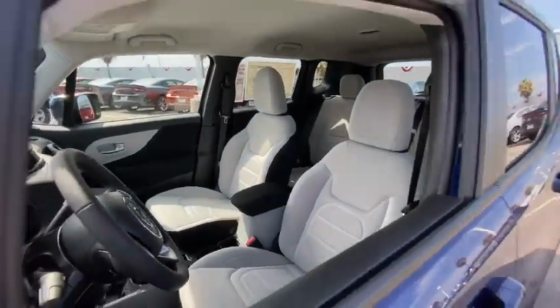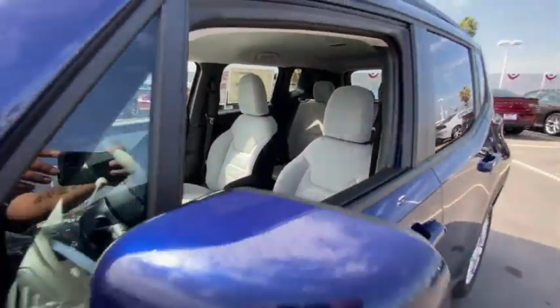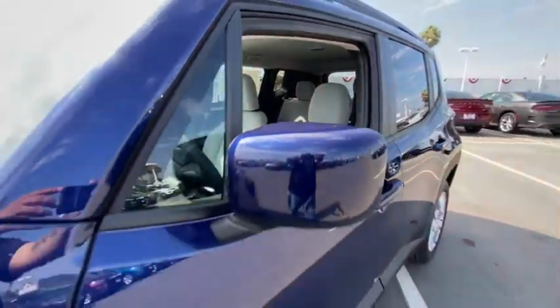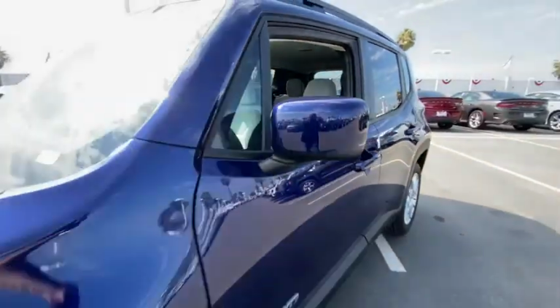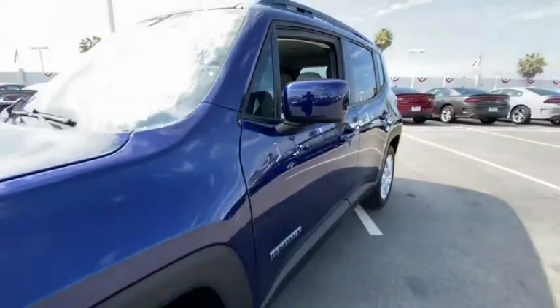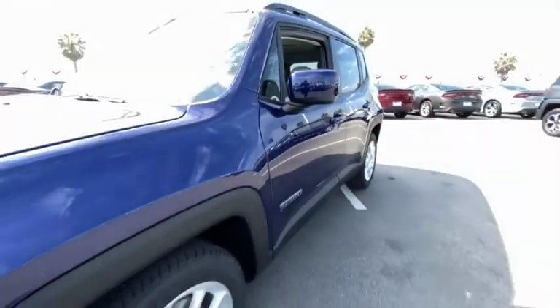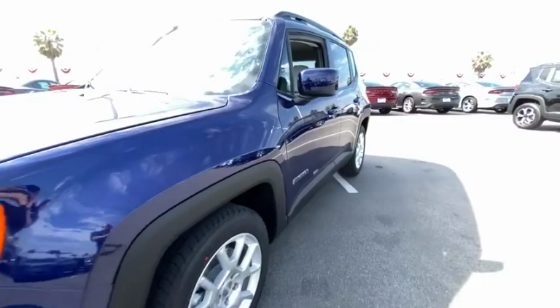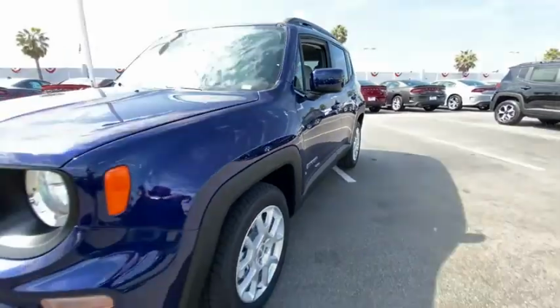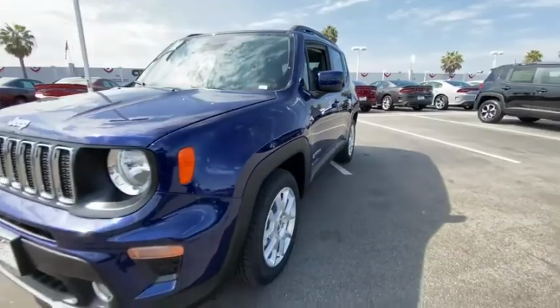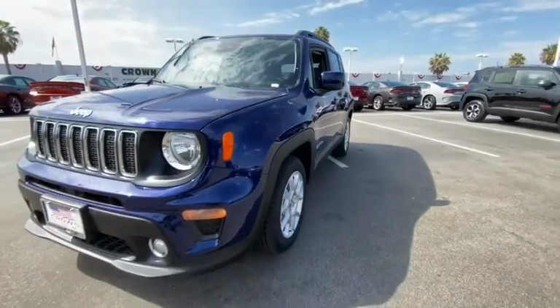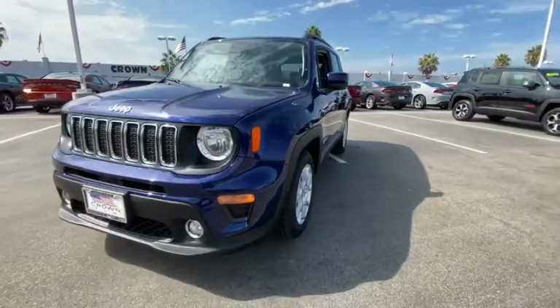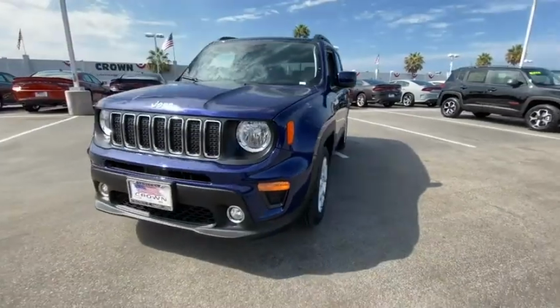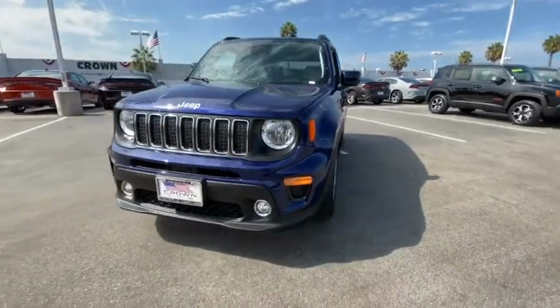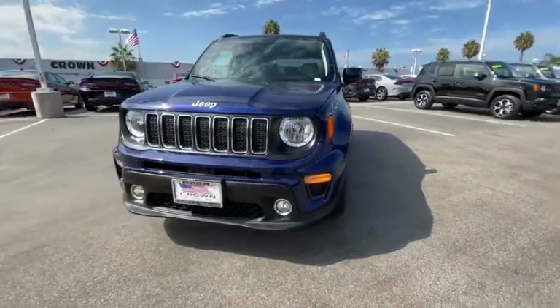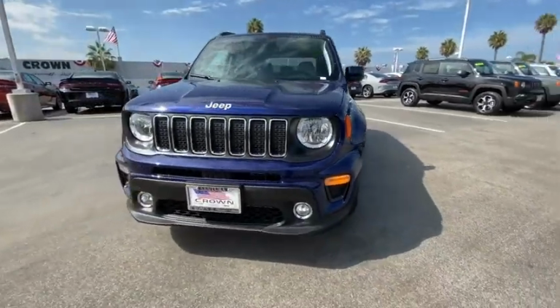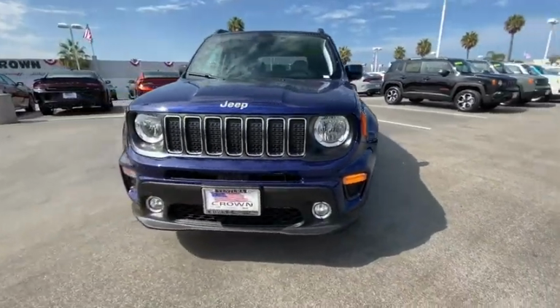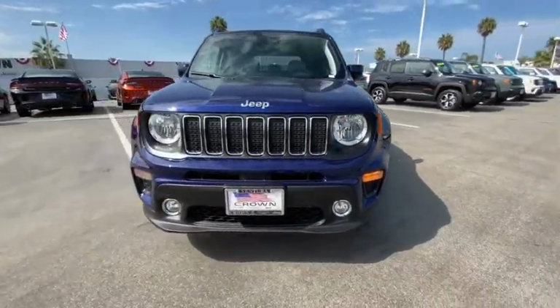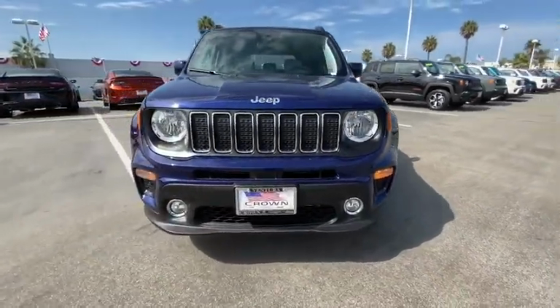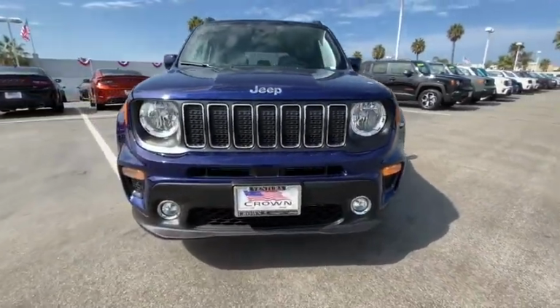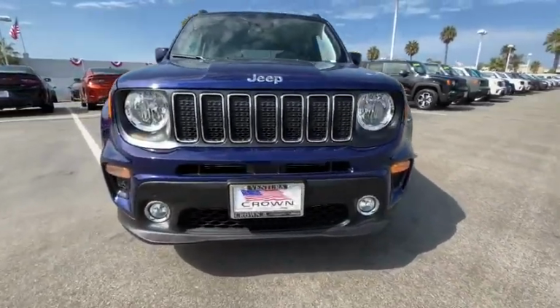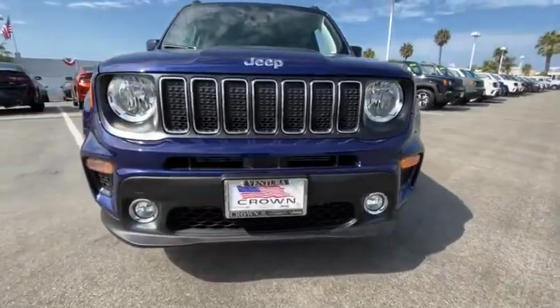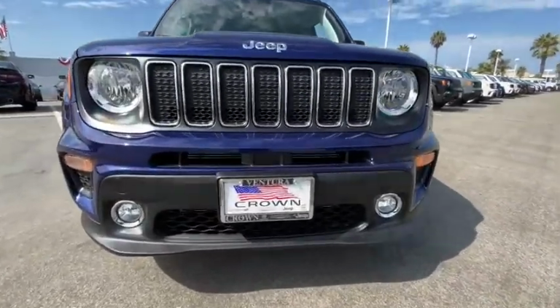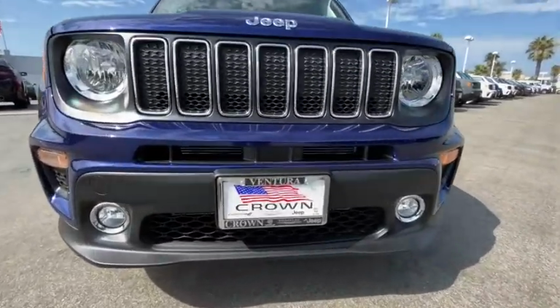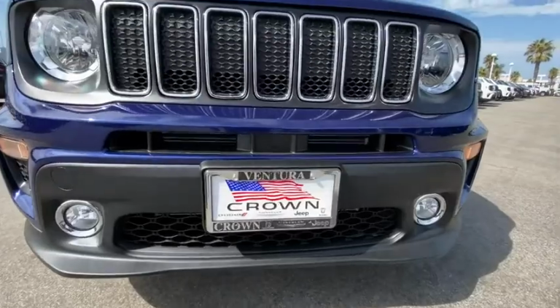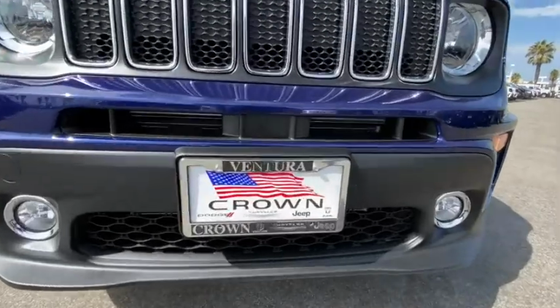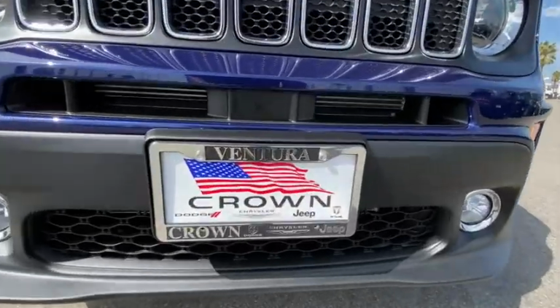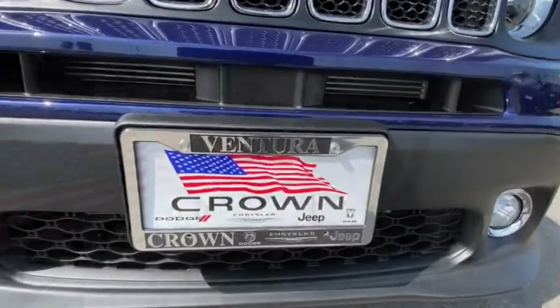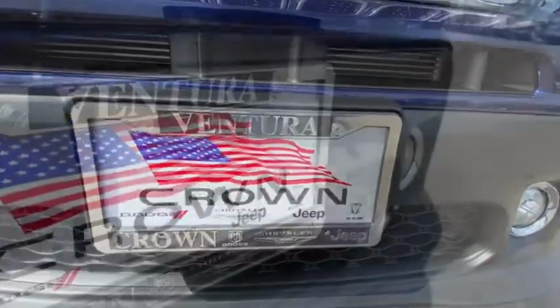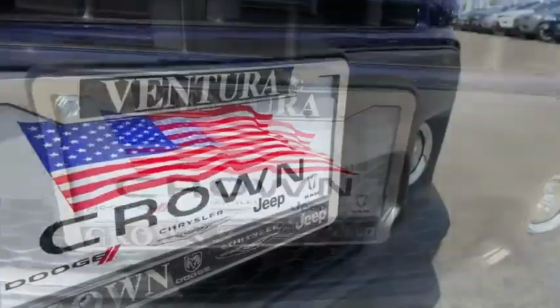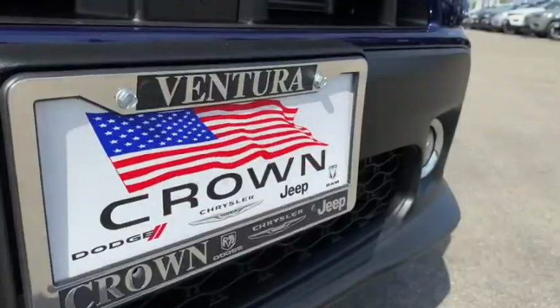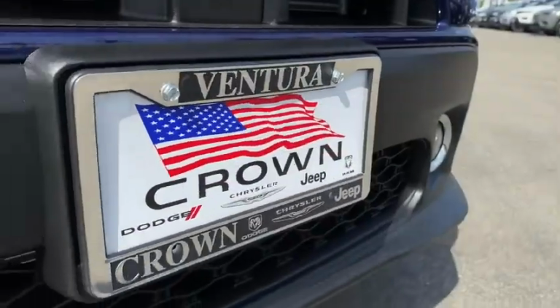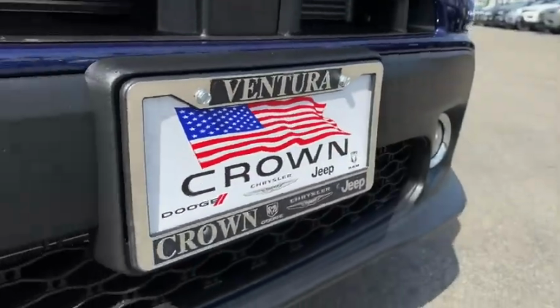Front wheel drive, climate control, AM-FM stereo radio, power door locks. Take this vehicle for a spin and see why so many shoppers are now proud owners.